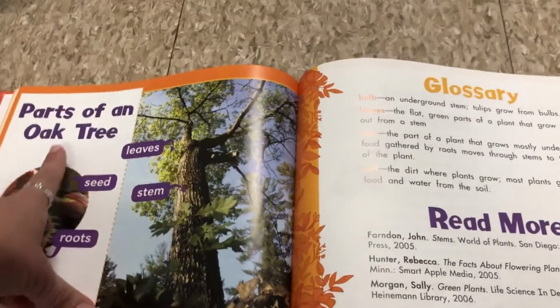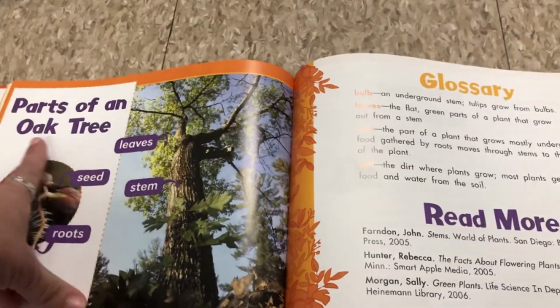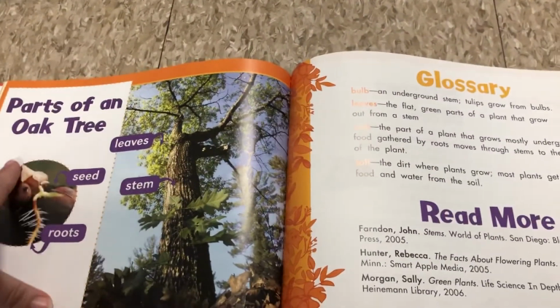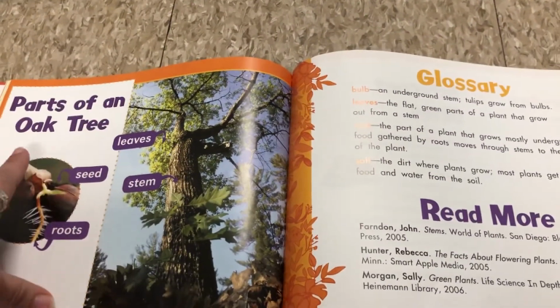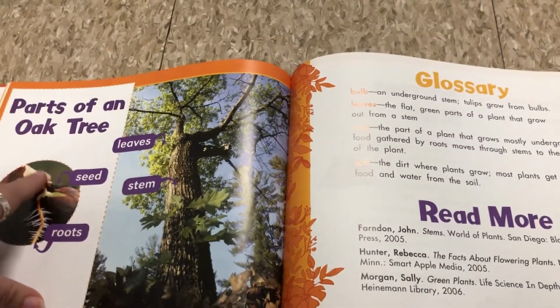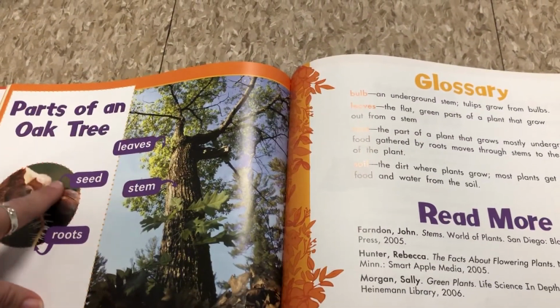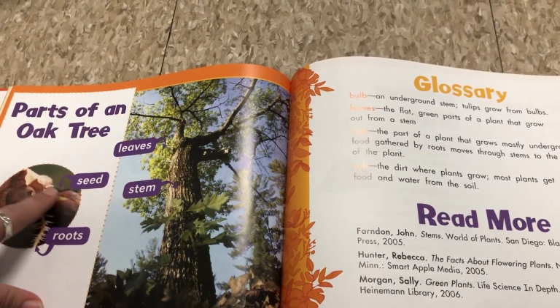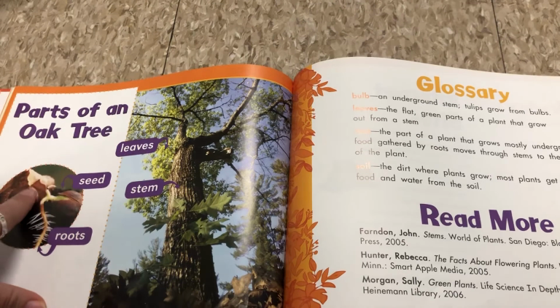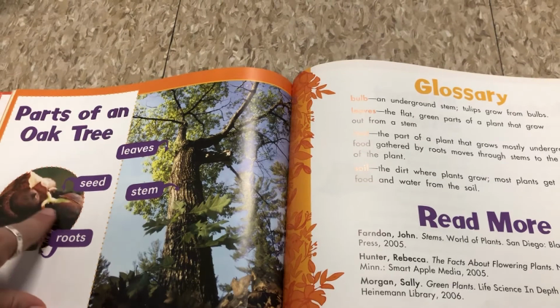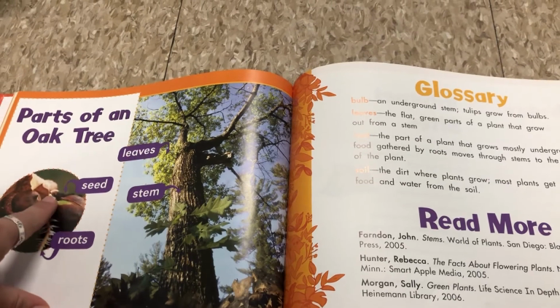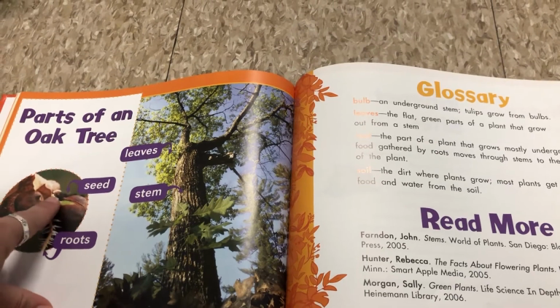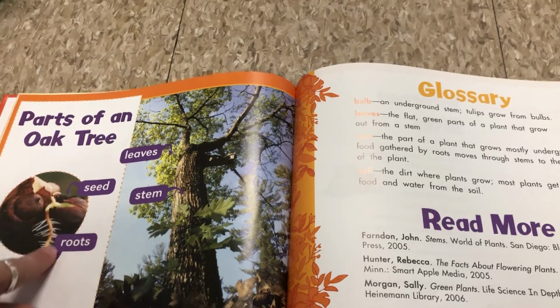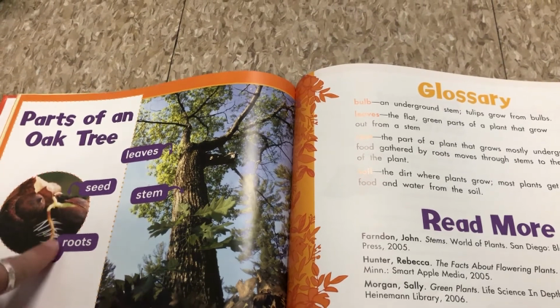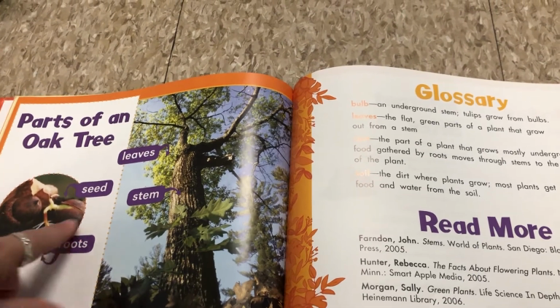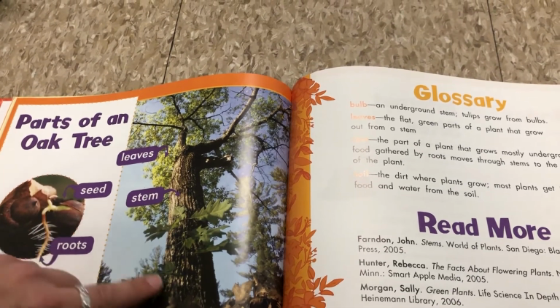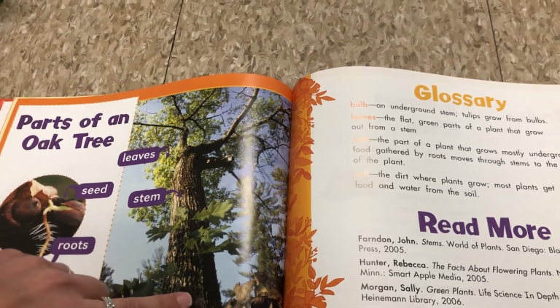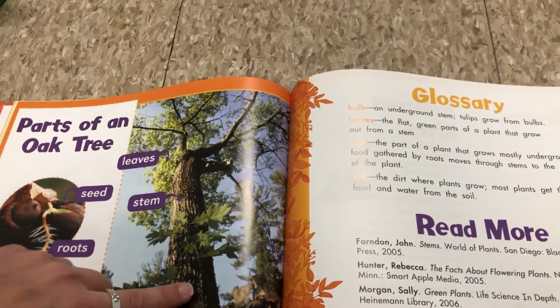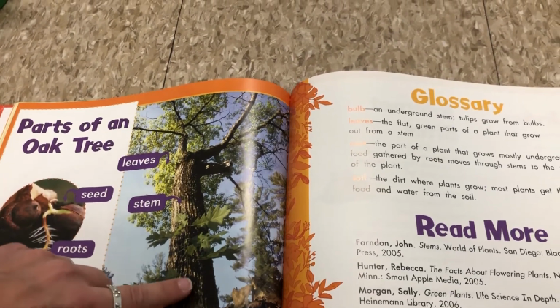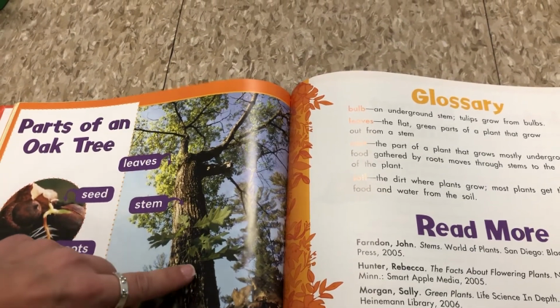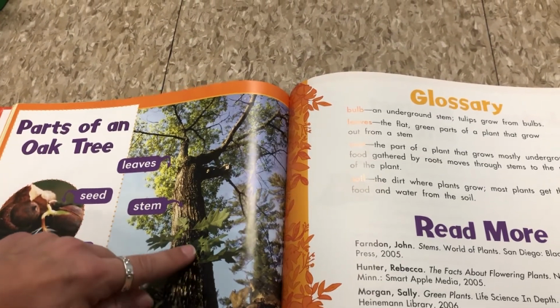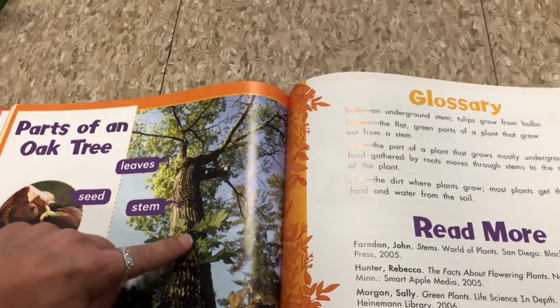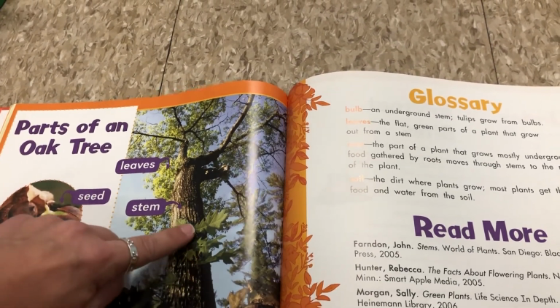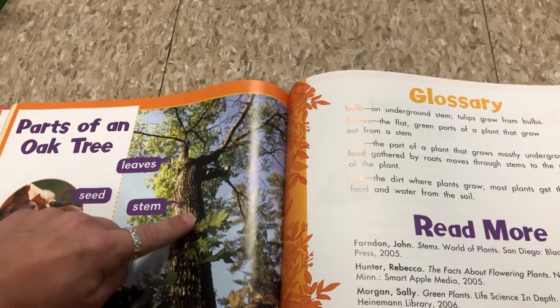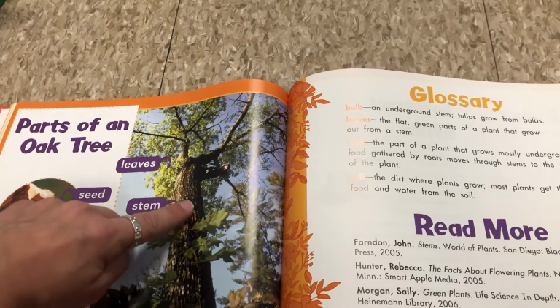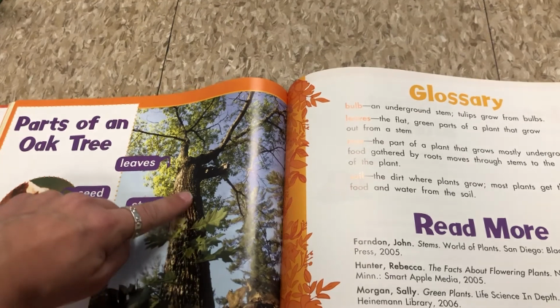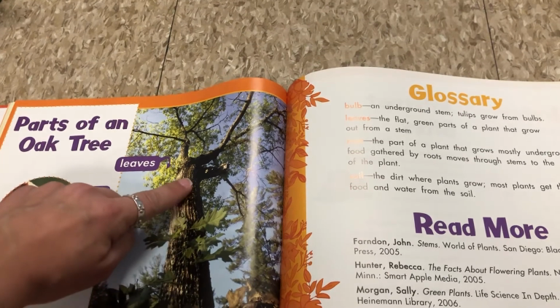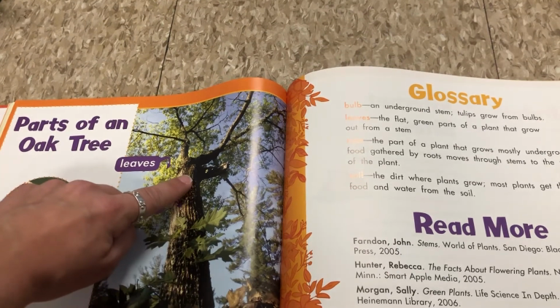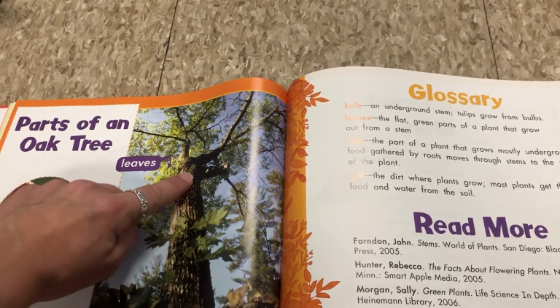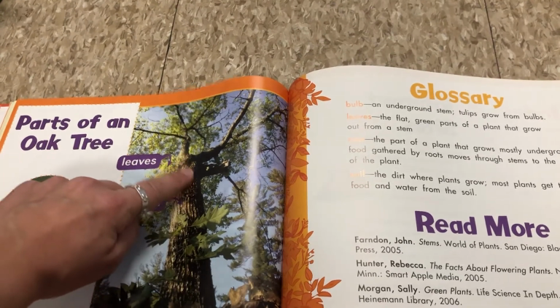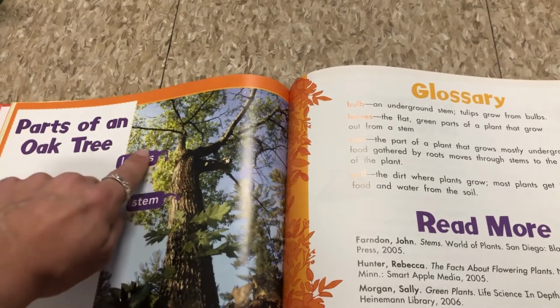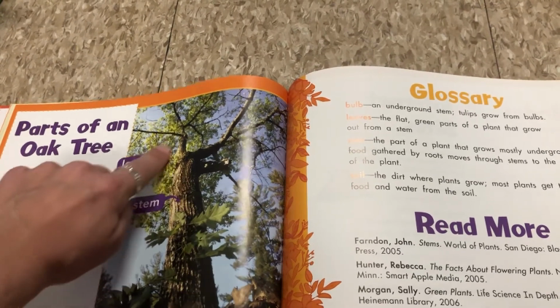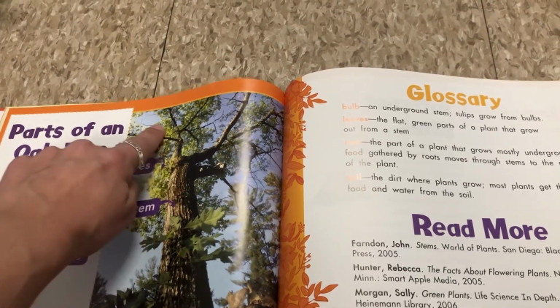Parts of an oak tree. We have our seed, and then the roots start to grow. And eventually, after many years, the tree trunk becomes the stem and the leaves all work together to make a healthy oak tree.